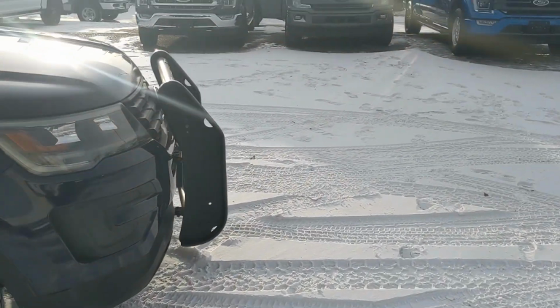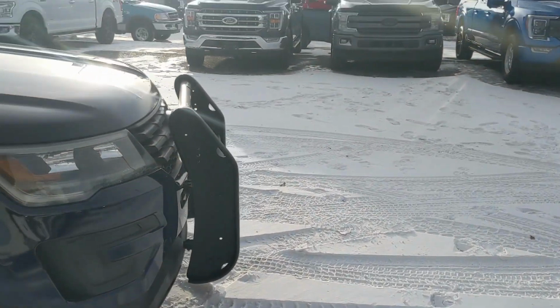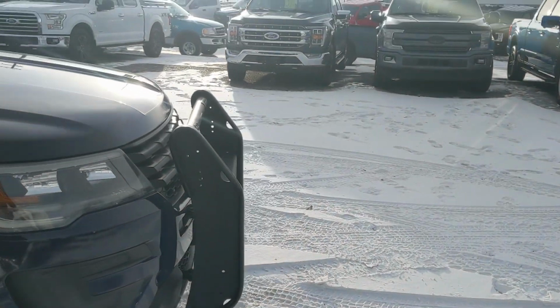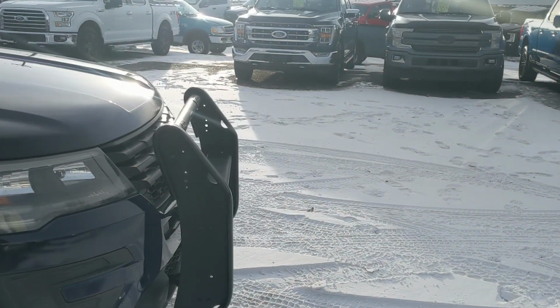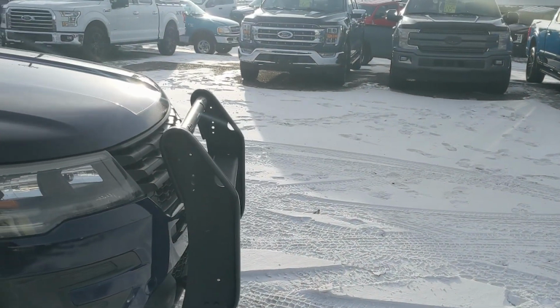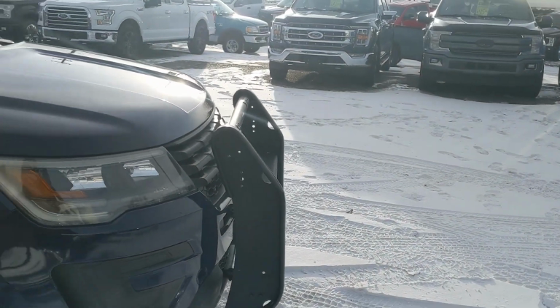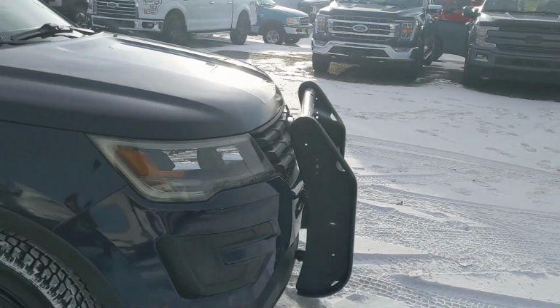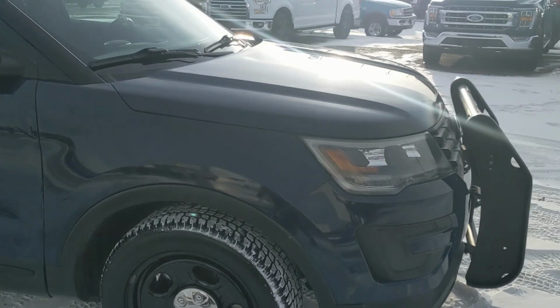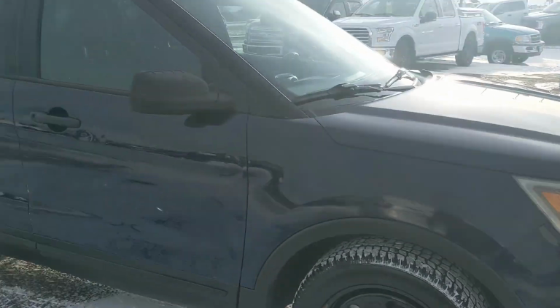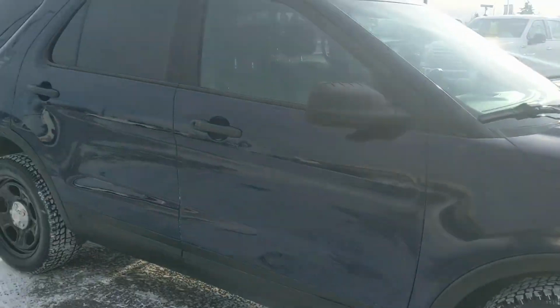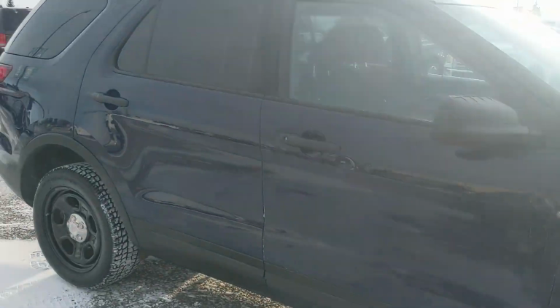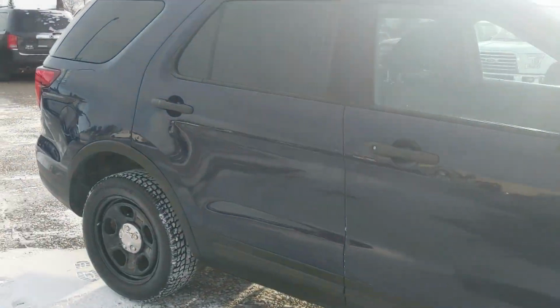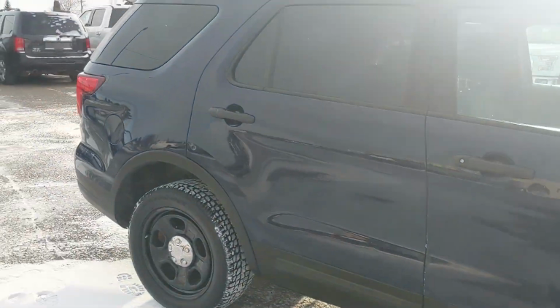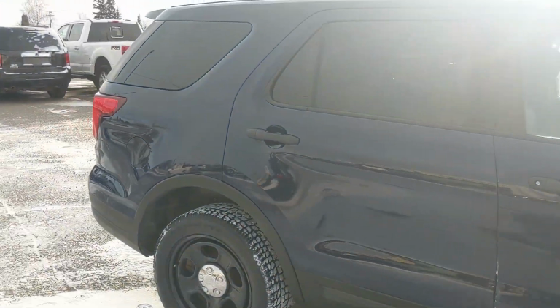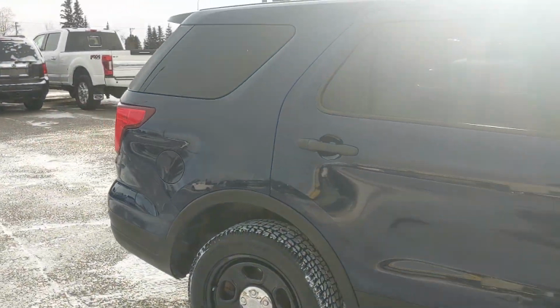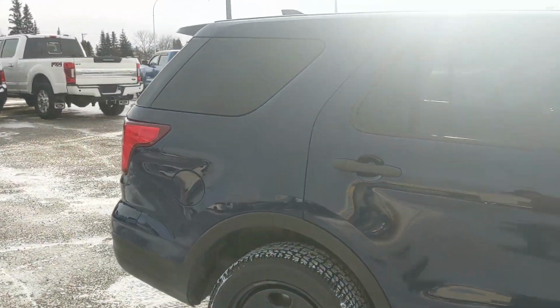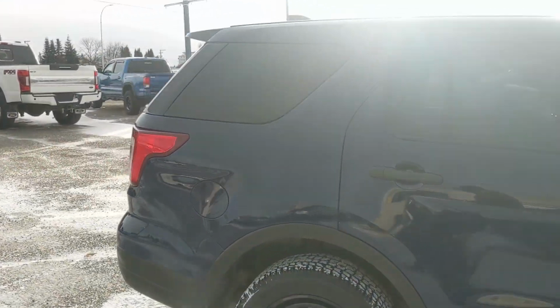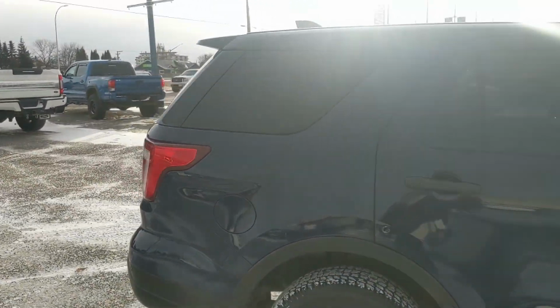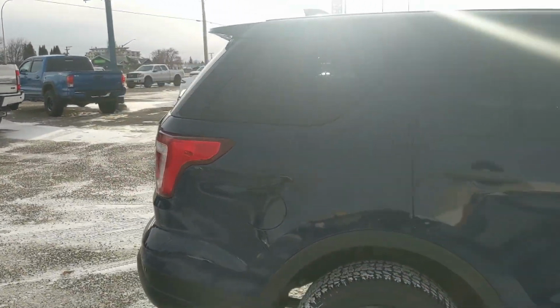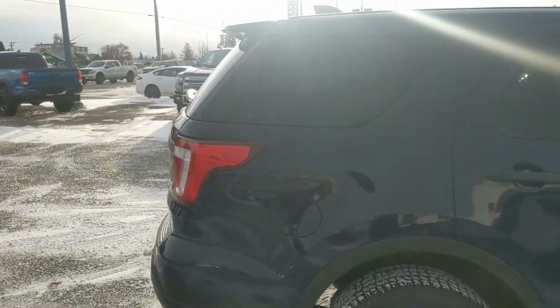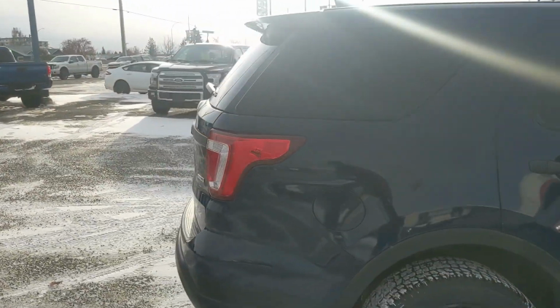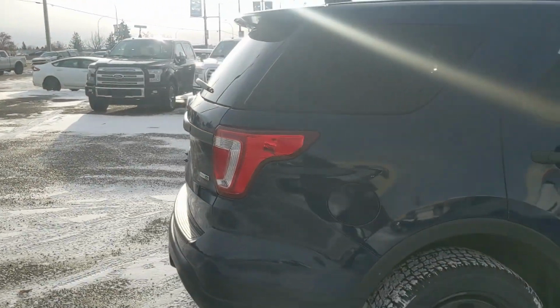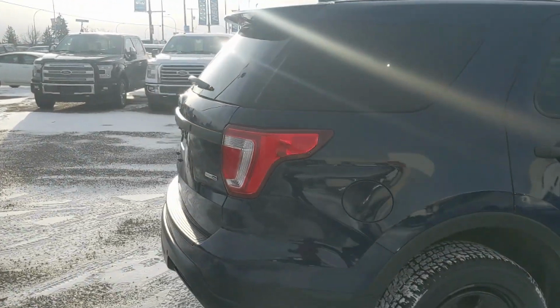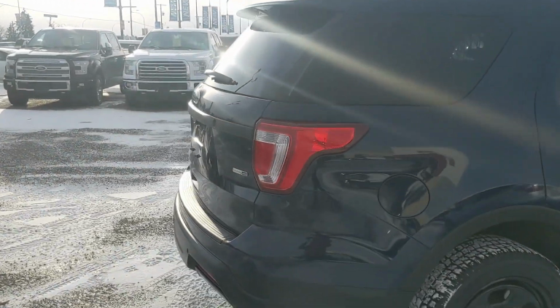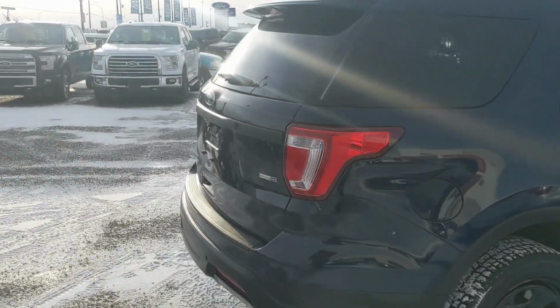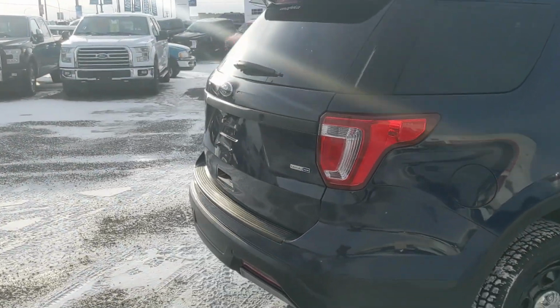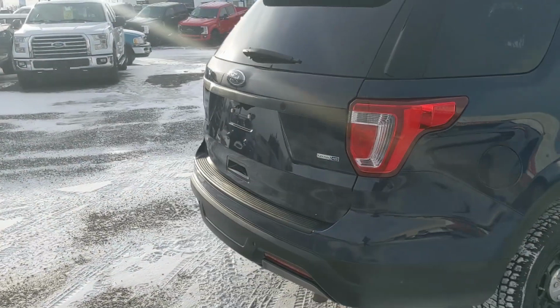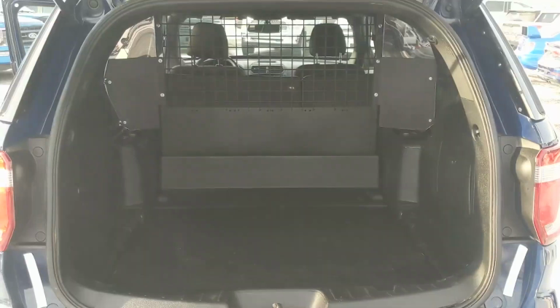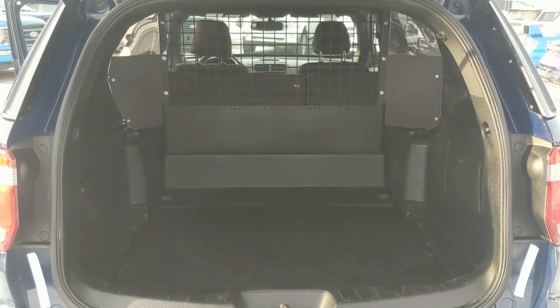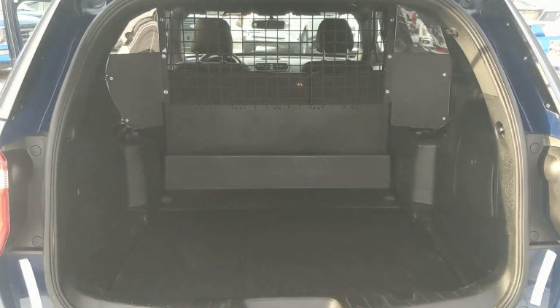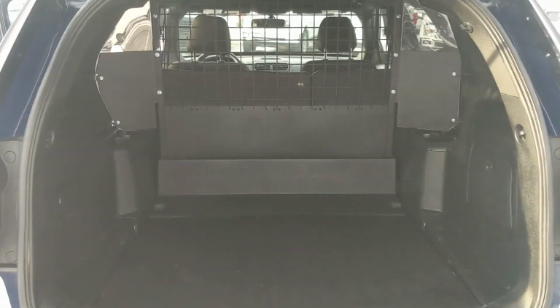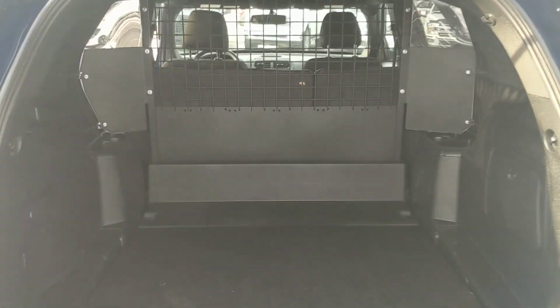Still coming with the push bumper up front, and recently detailed, so it's nice and clean. But let's take a look inside, then looking into the trunk.